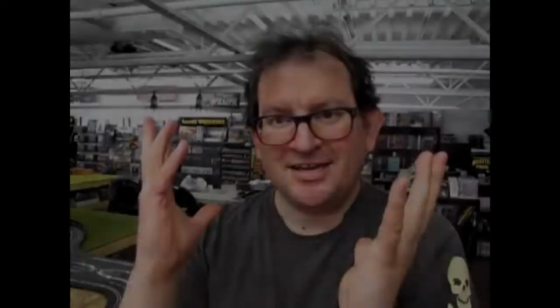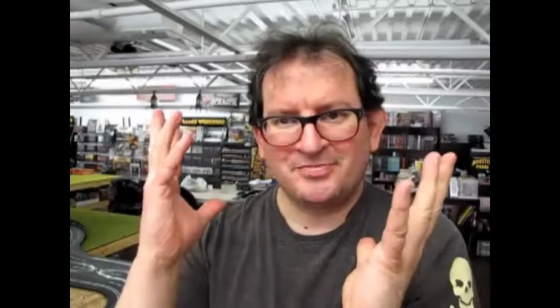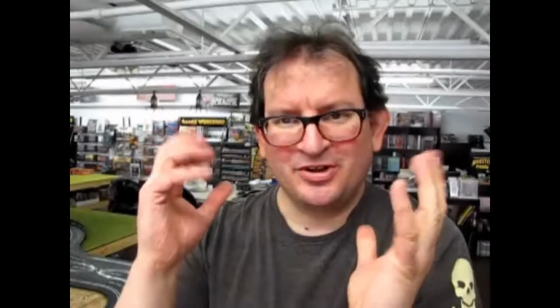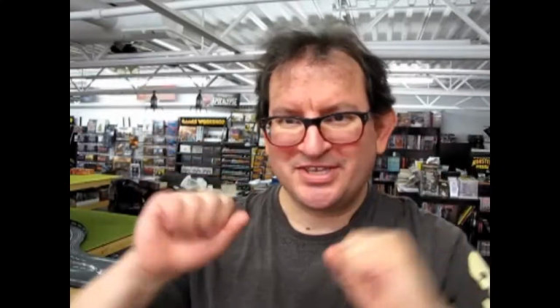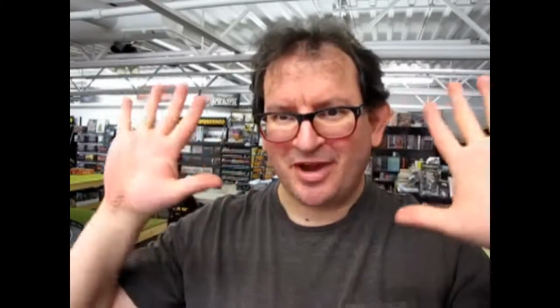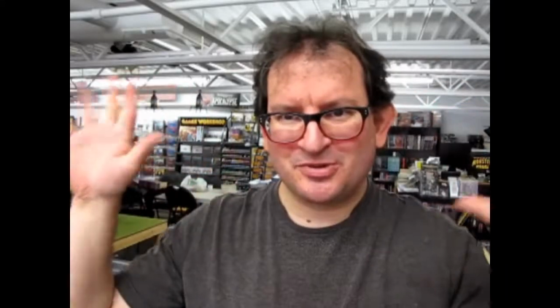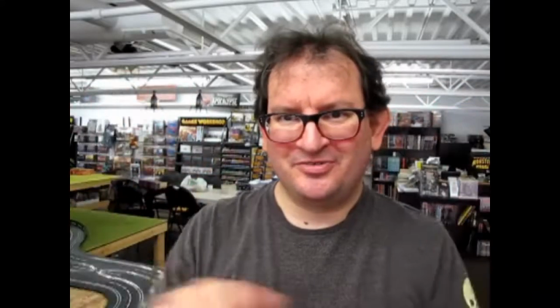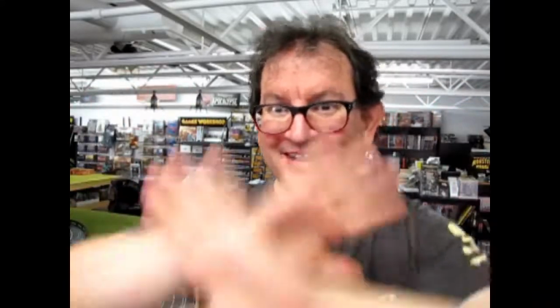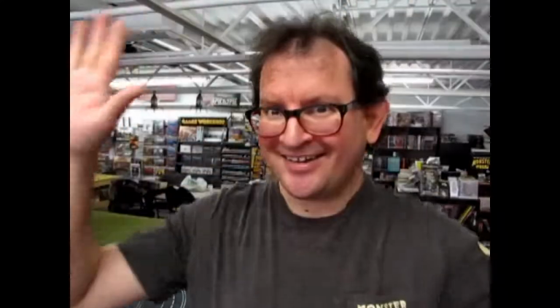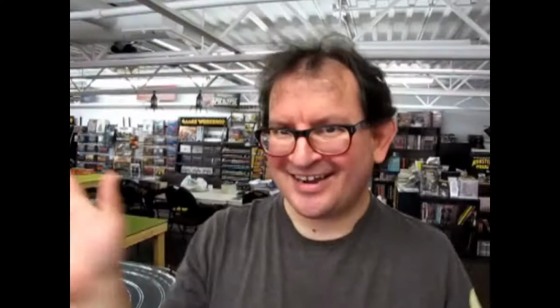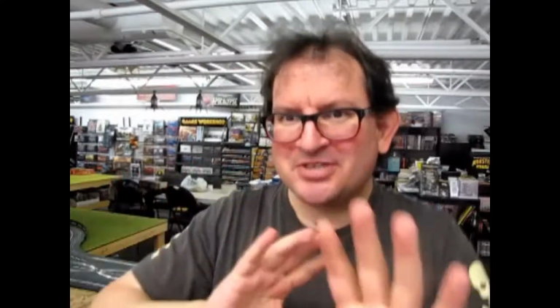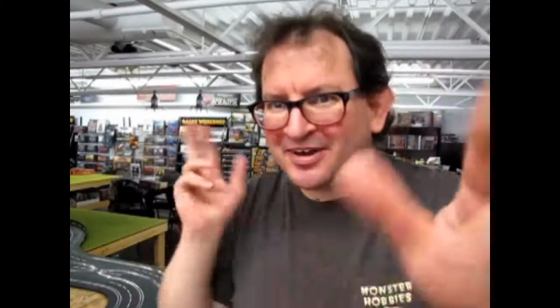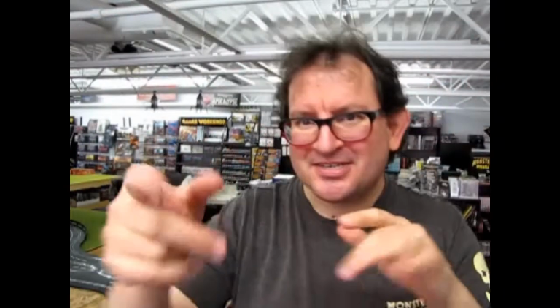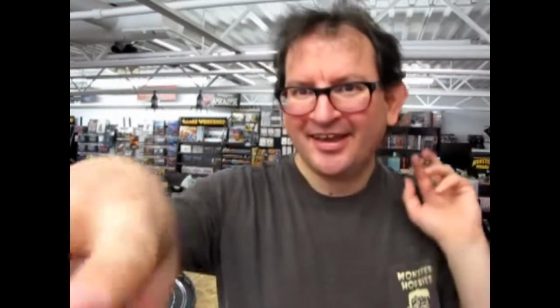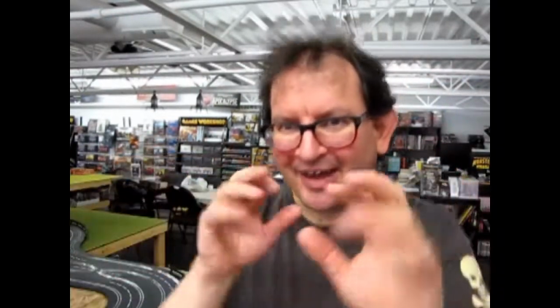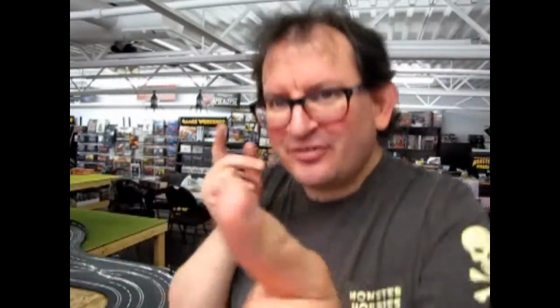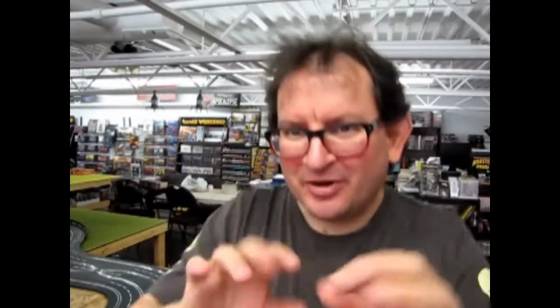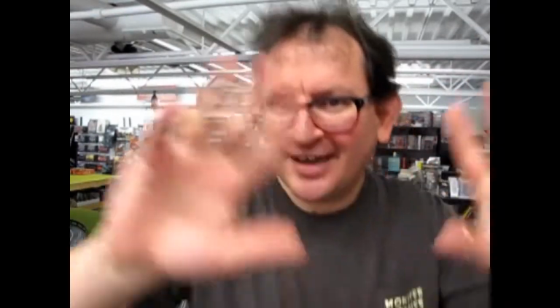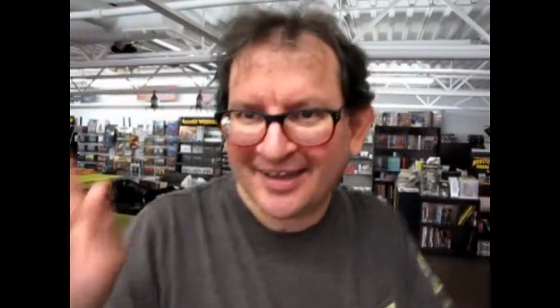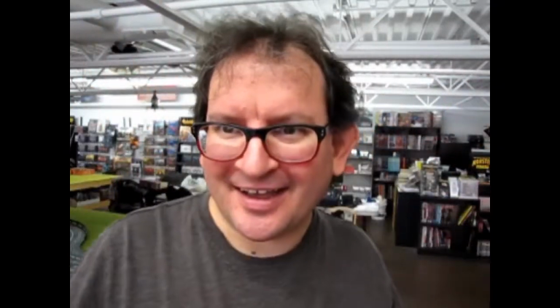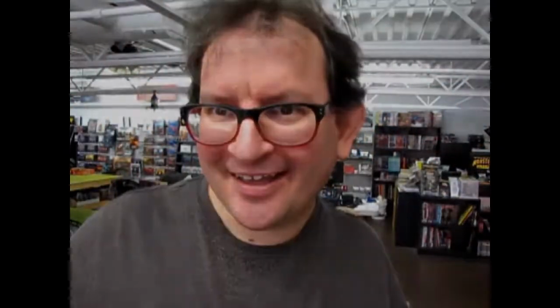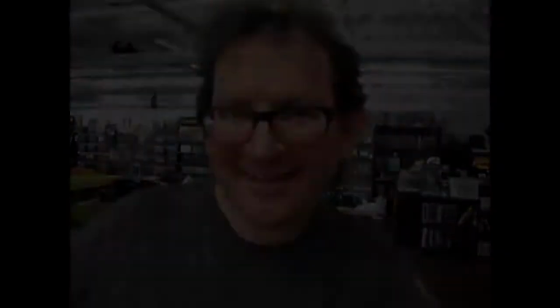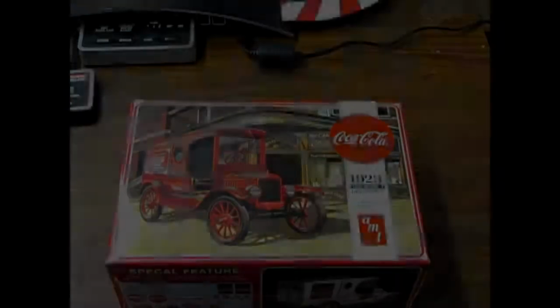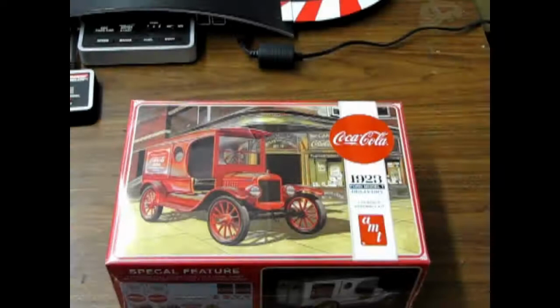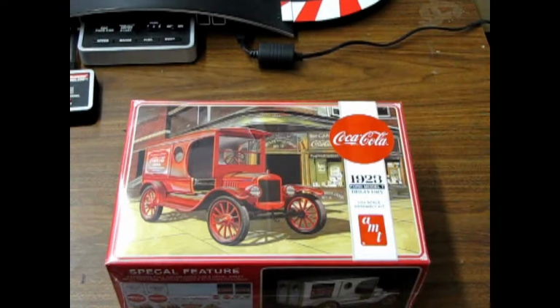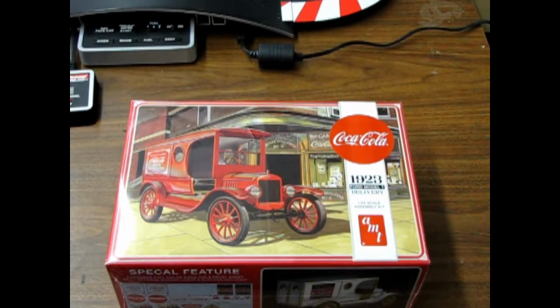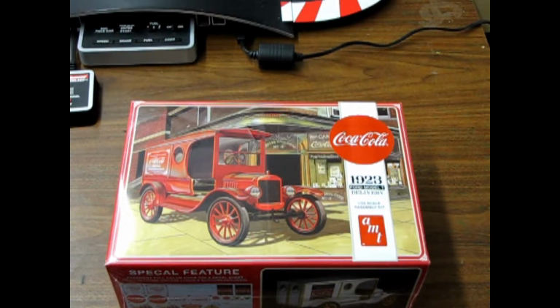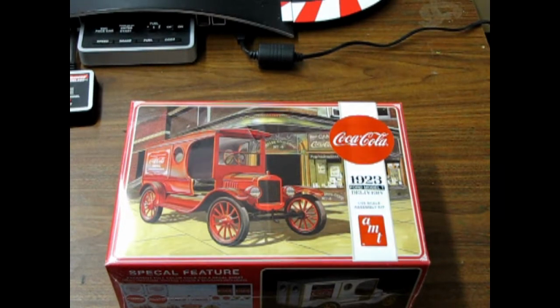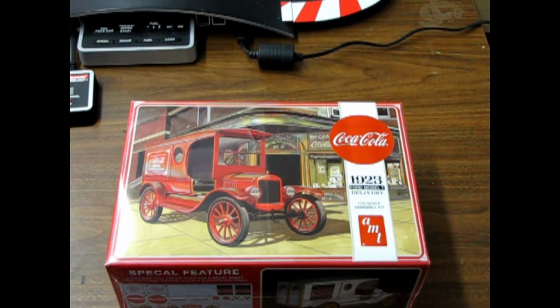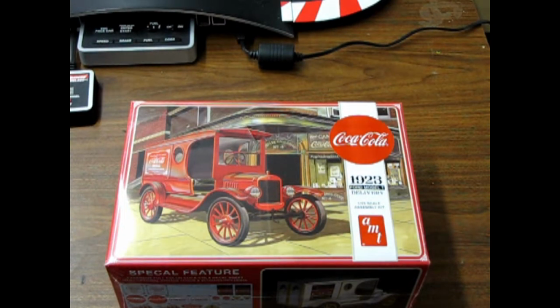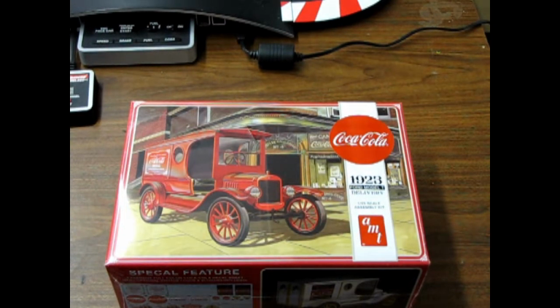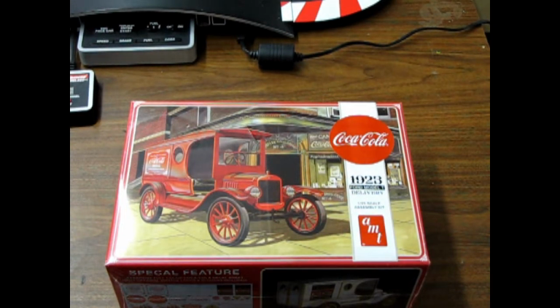Today's episode of What's in the Box was filmed right here at Monster Hobbies in High River, Alberta, Canada. And welcome back to another episode of What's in the Box?